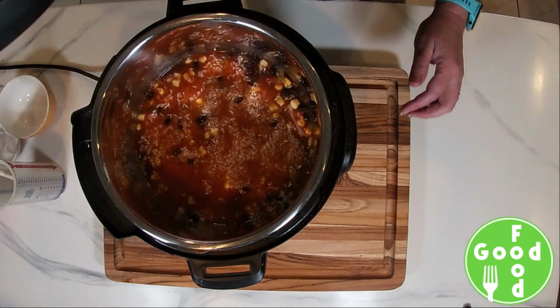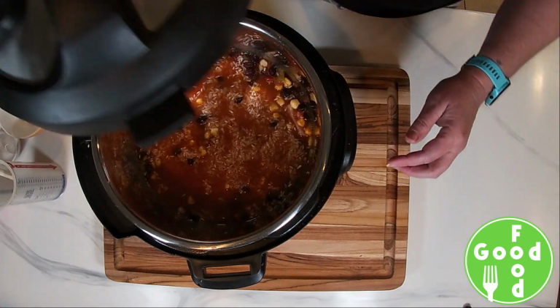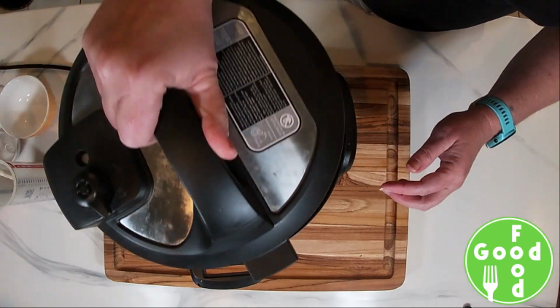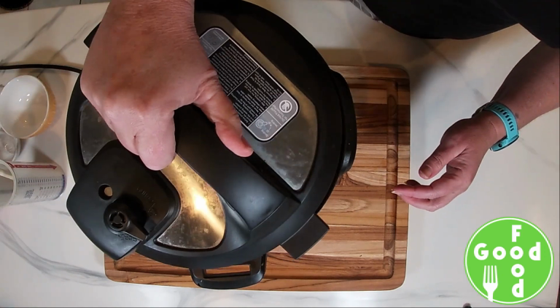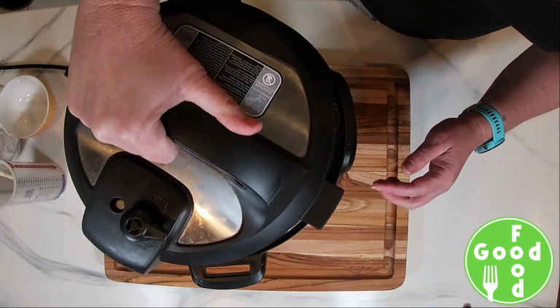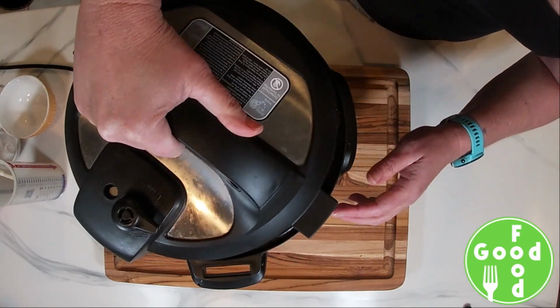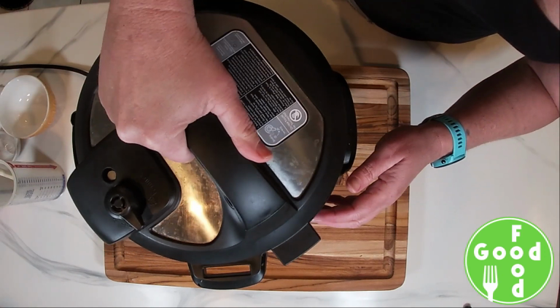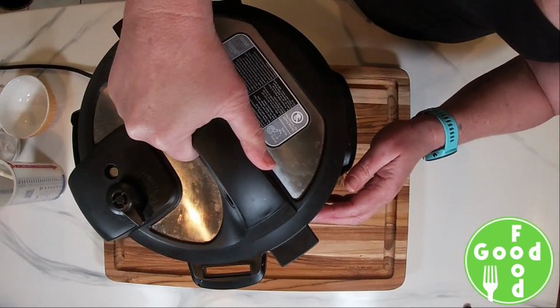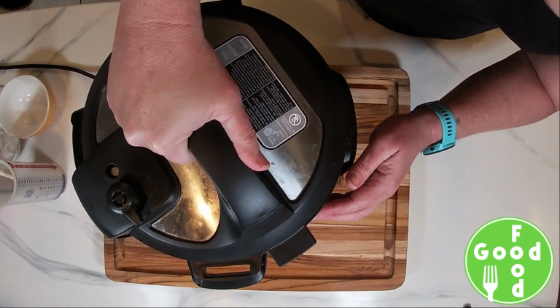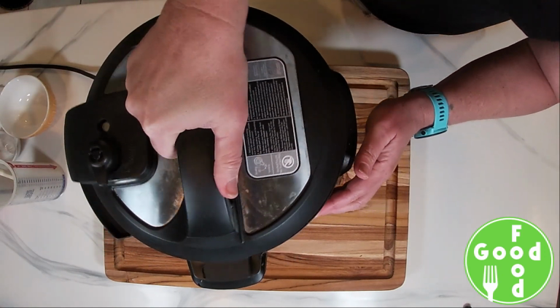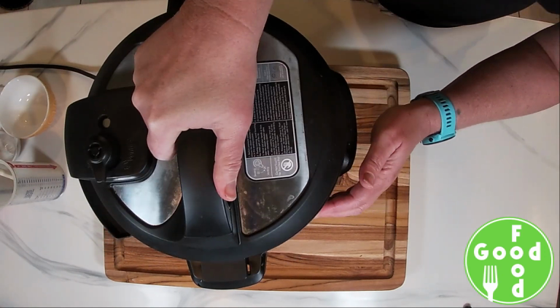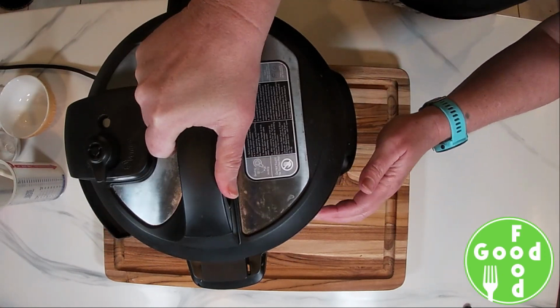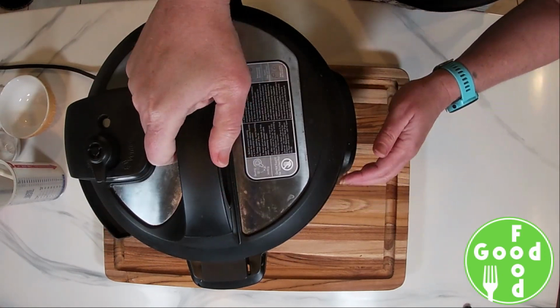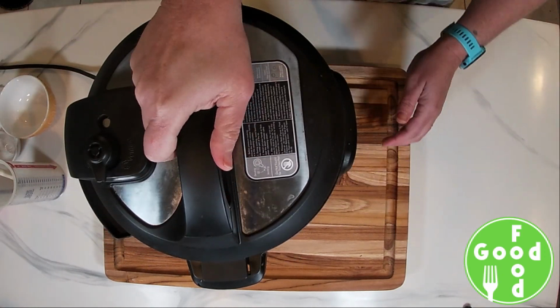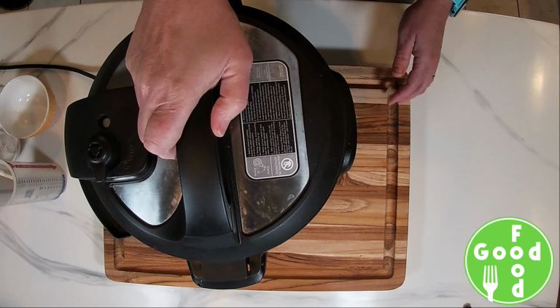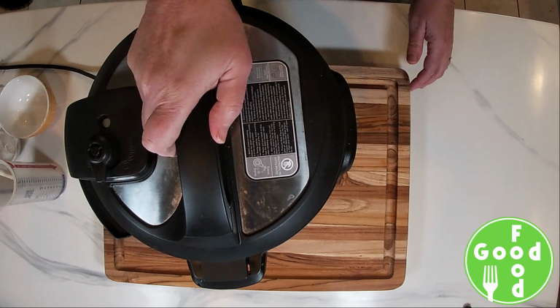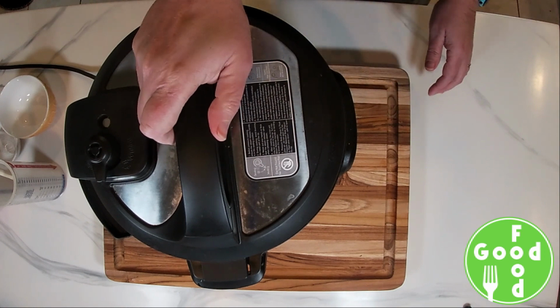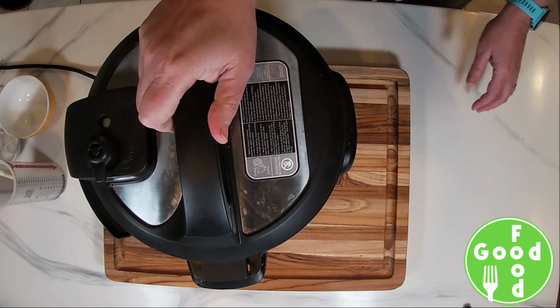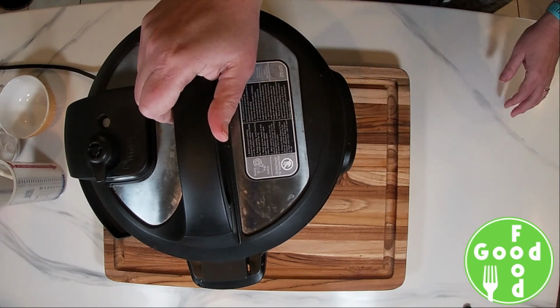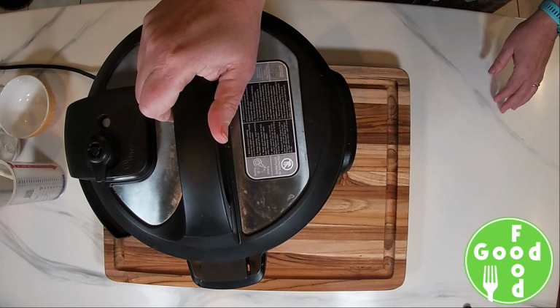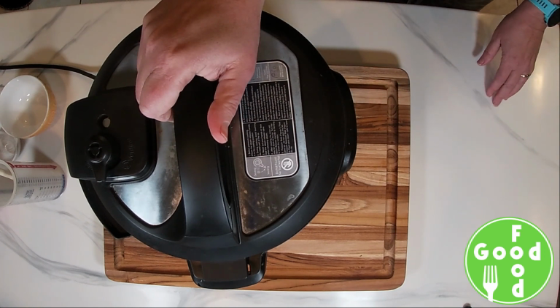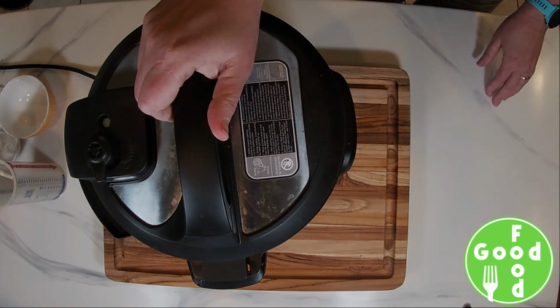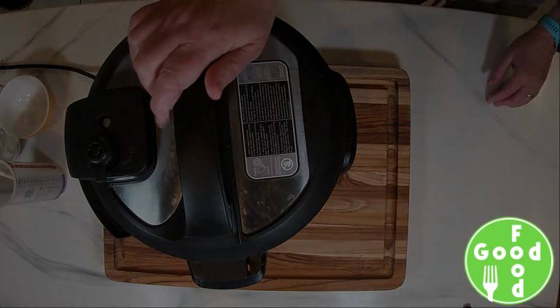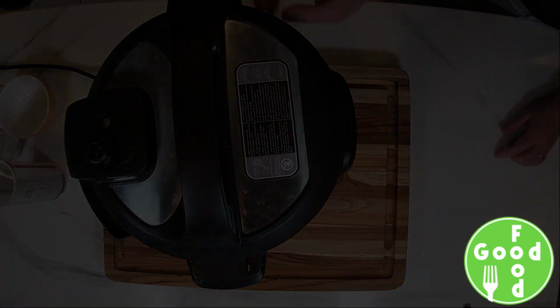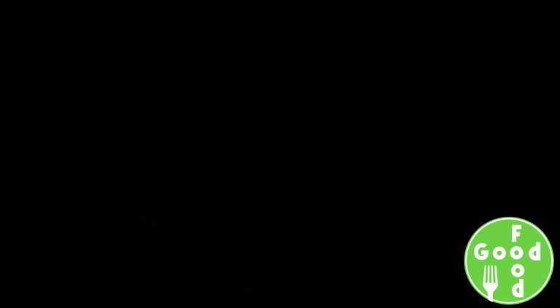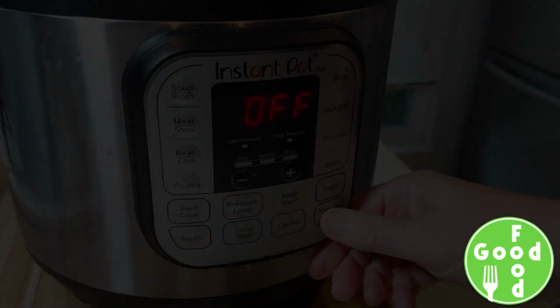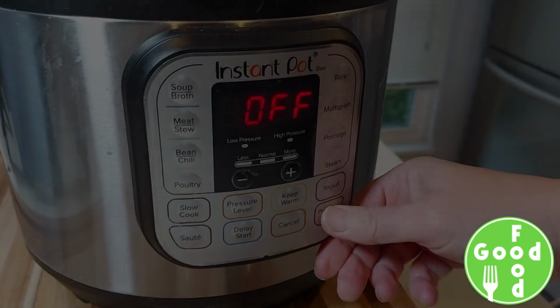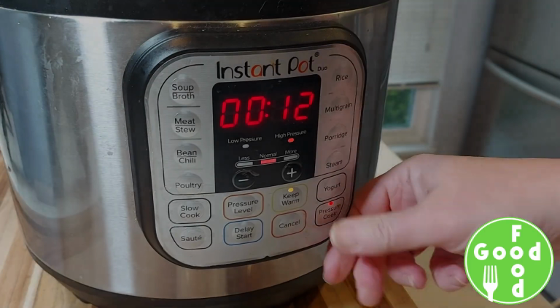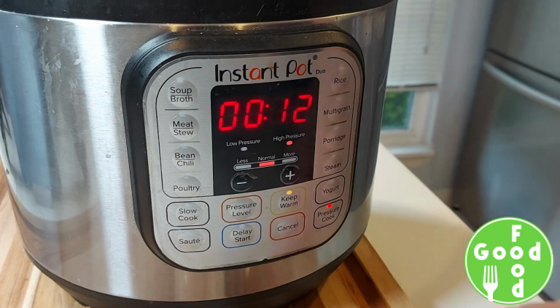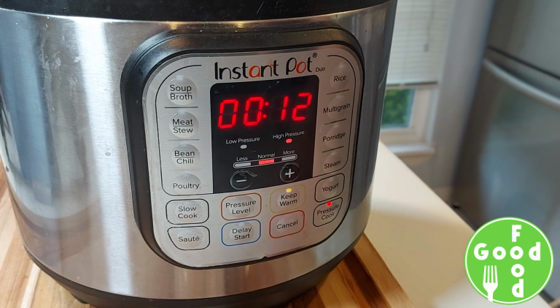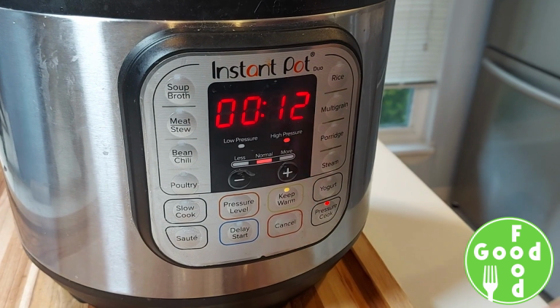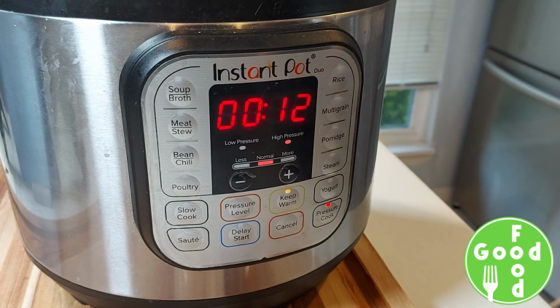We're going to put our top on and select 12 minutes on high pressure.